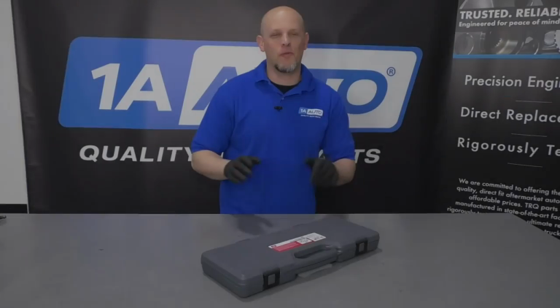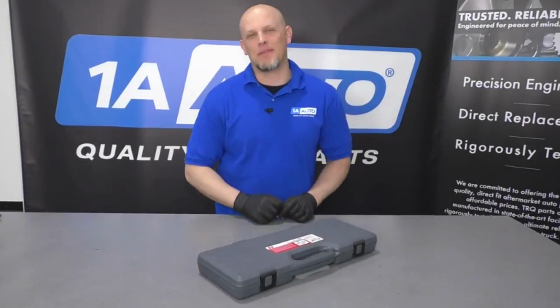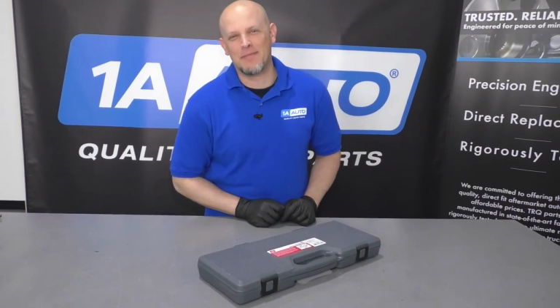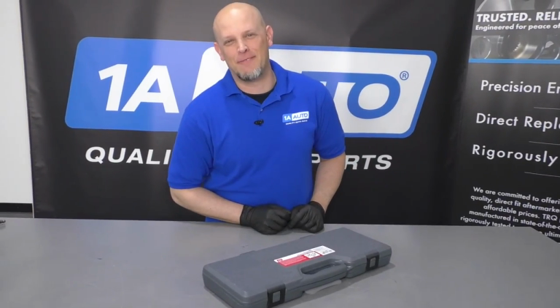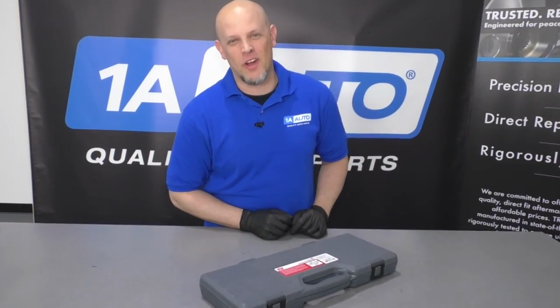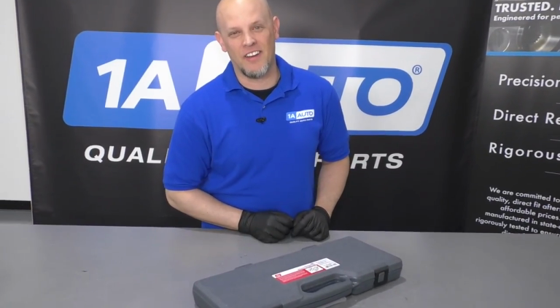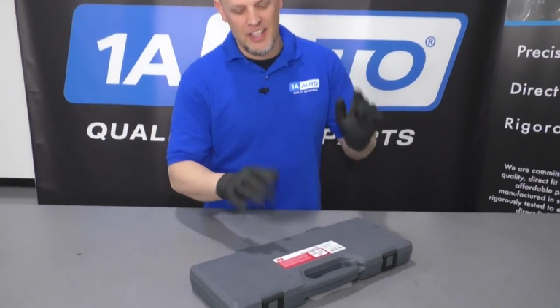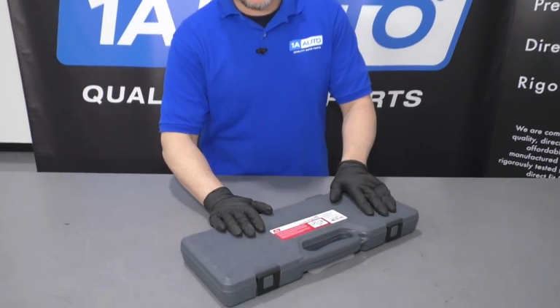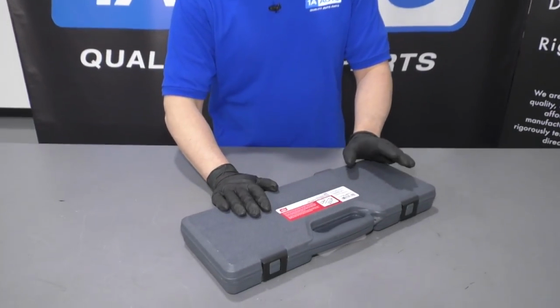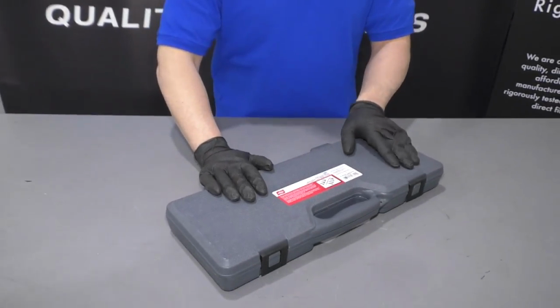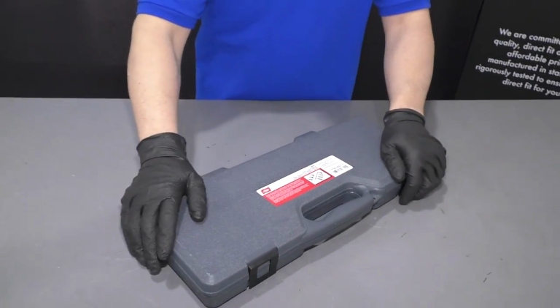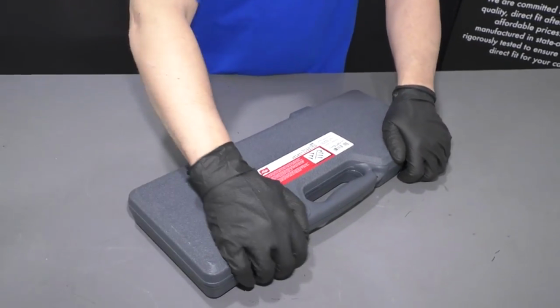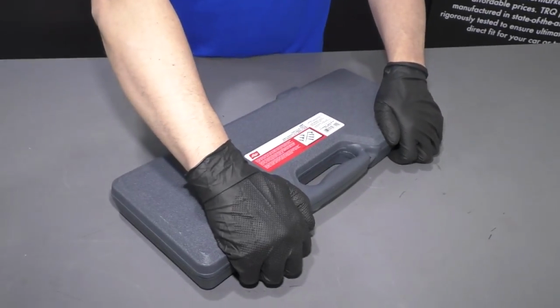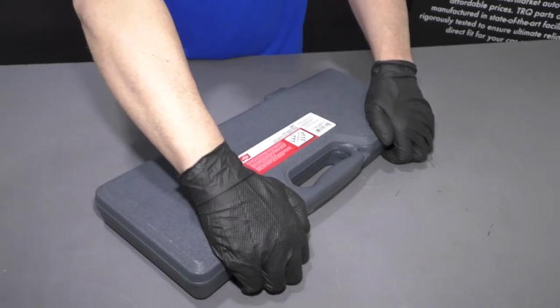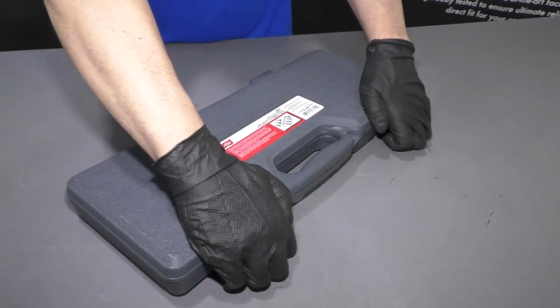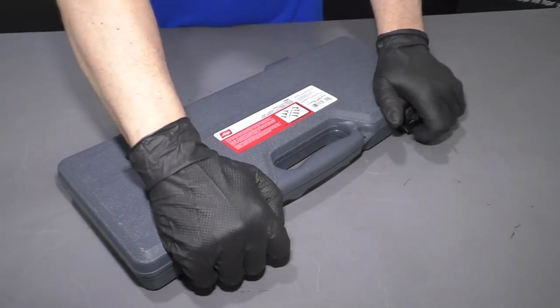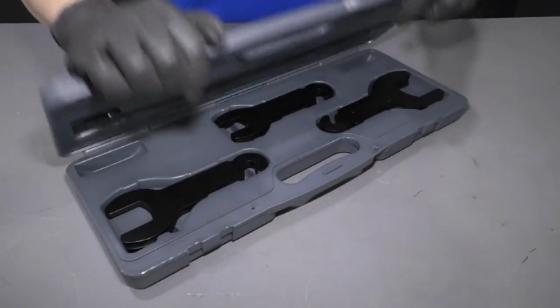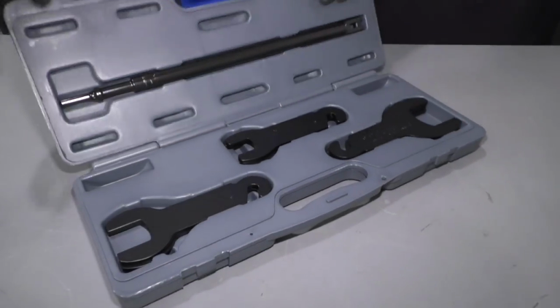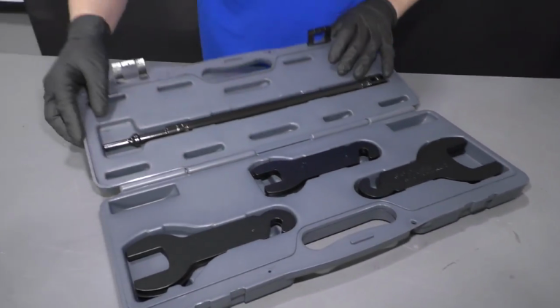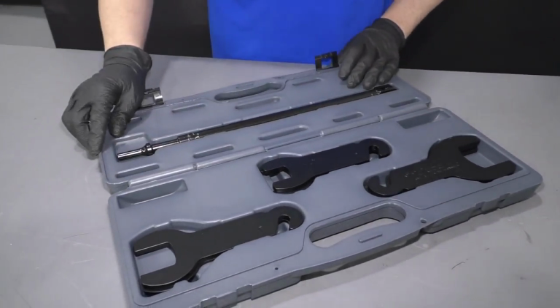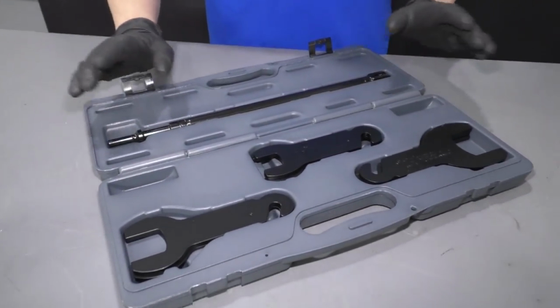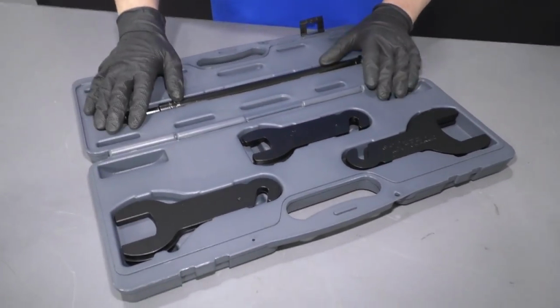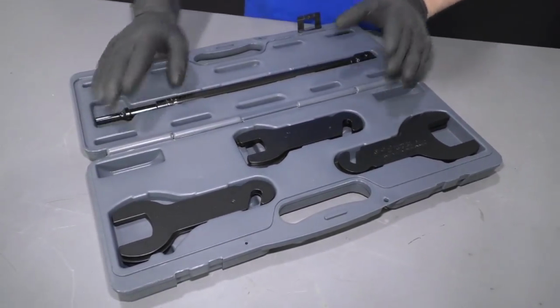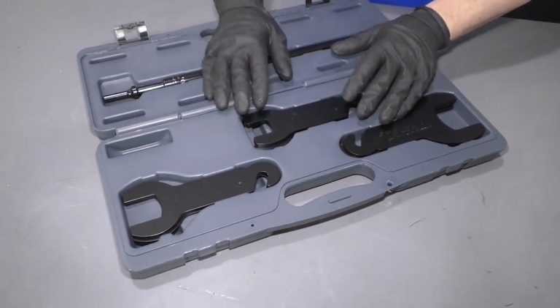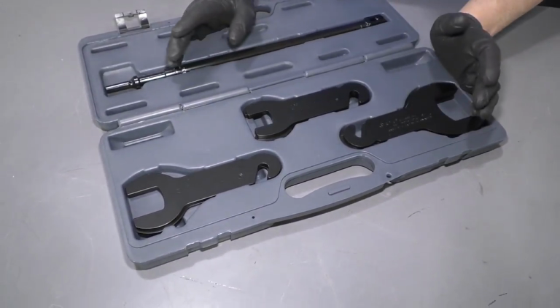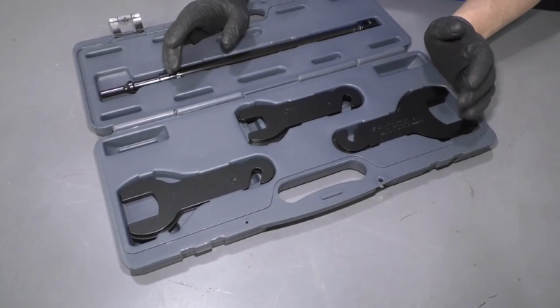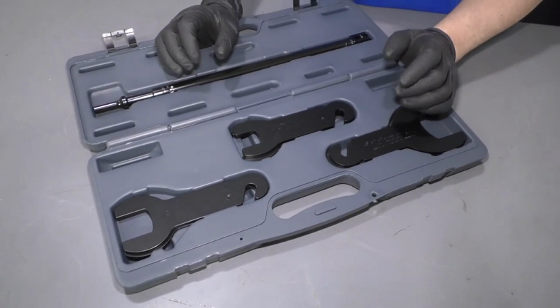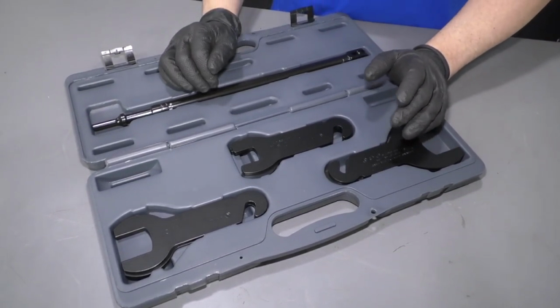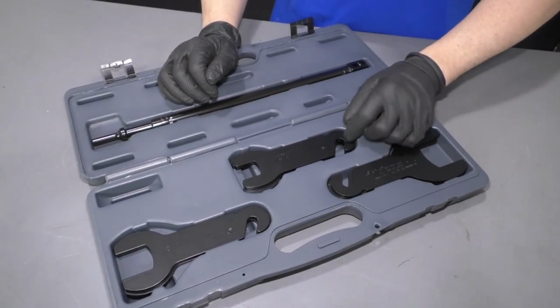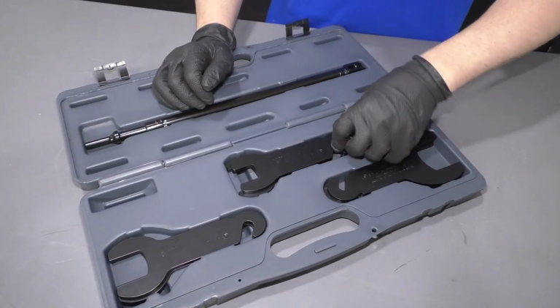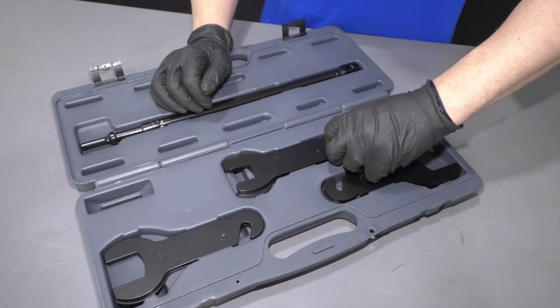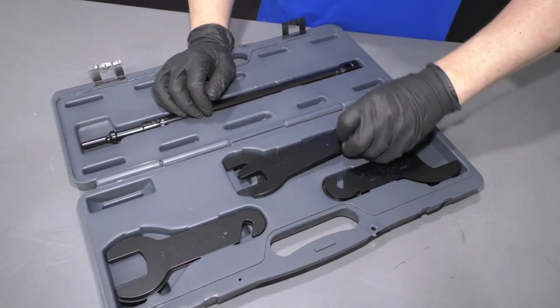What's up, guys? I'm Andy from 1A Auto. Here I have this pneumatic fan clutch remover tool. A lot of times if you have a mechanical fan, it's somewhat difficult to remove the fan clutch.